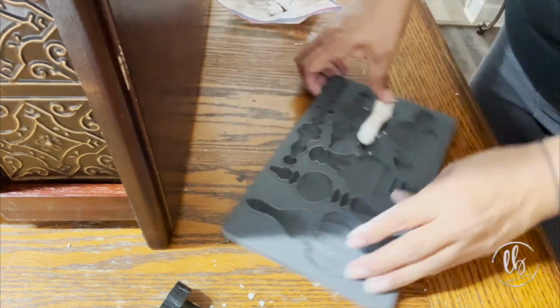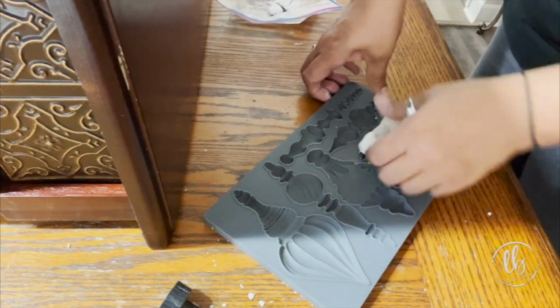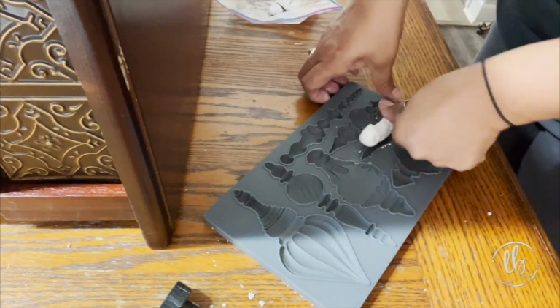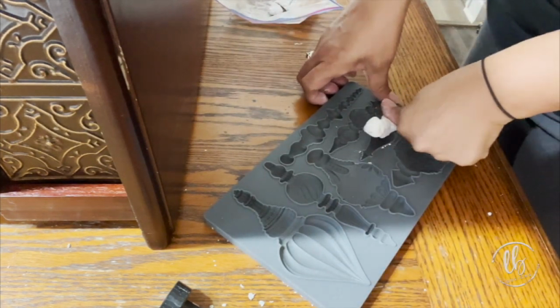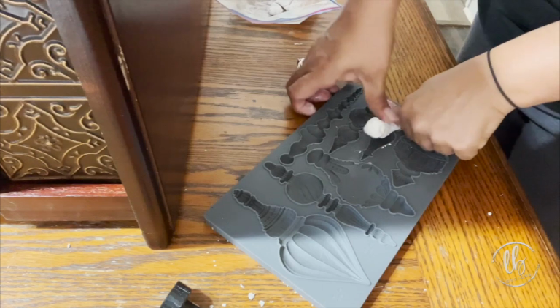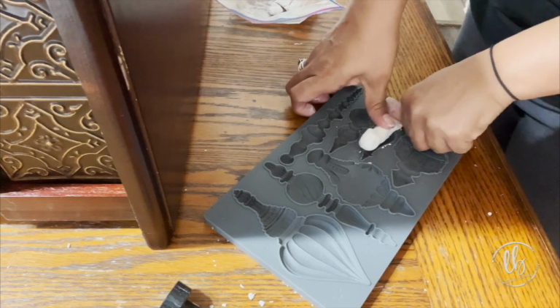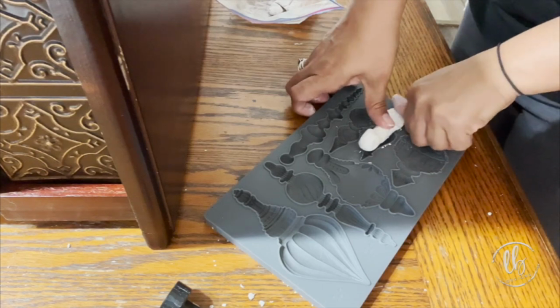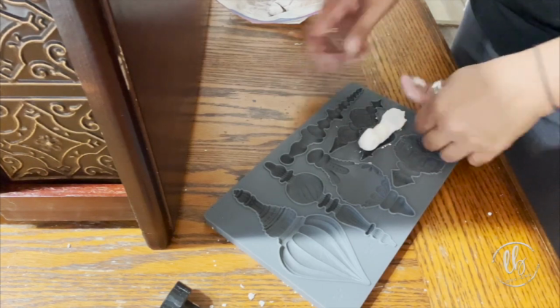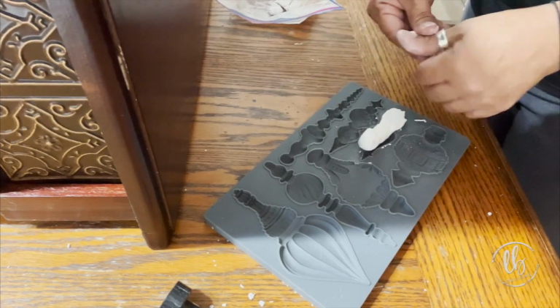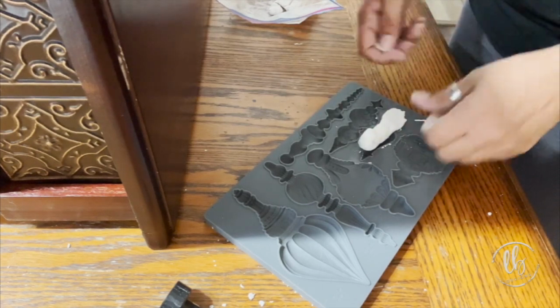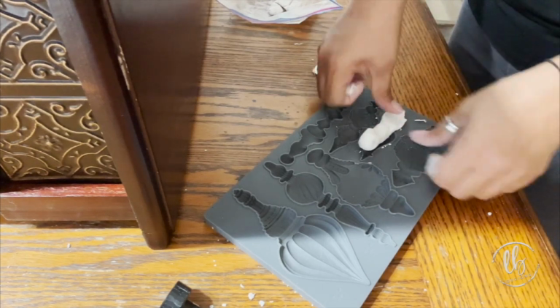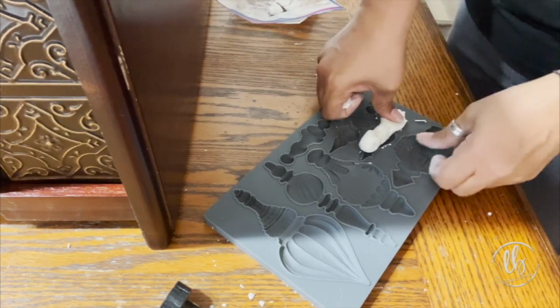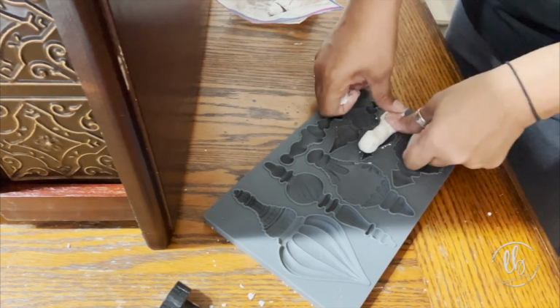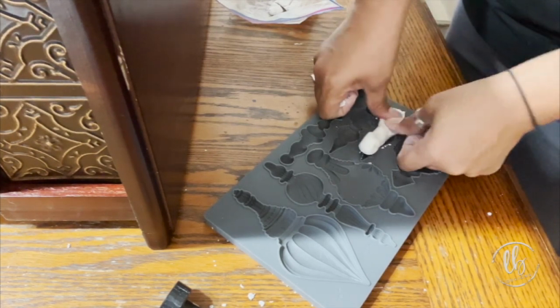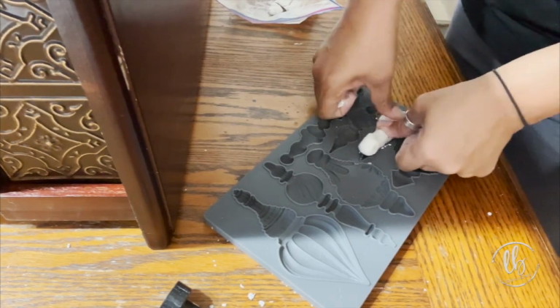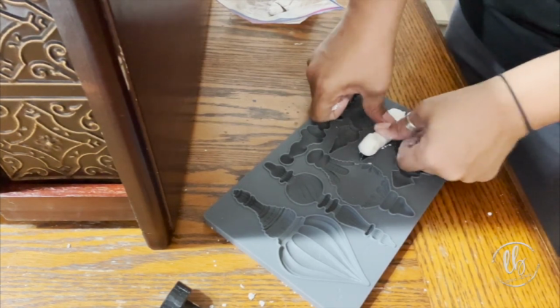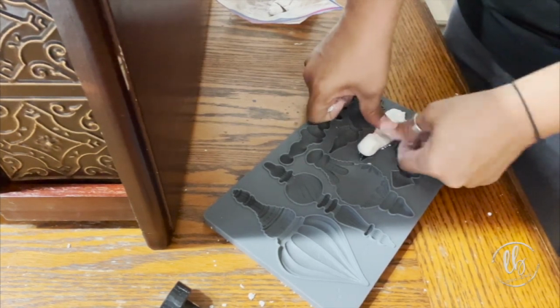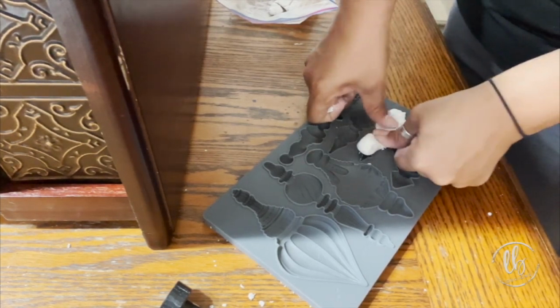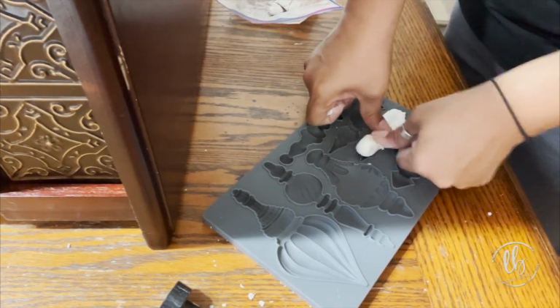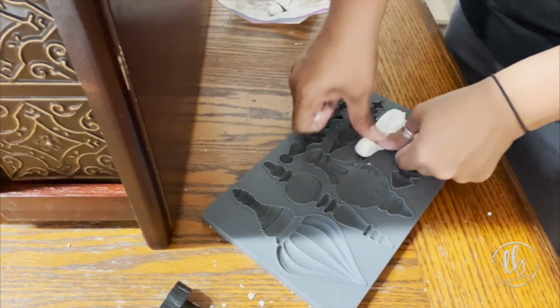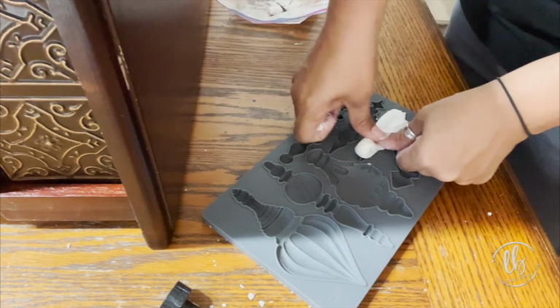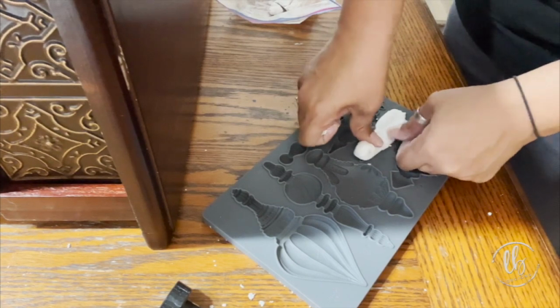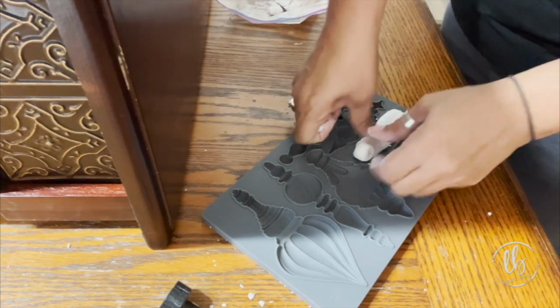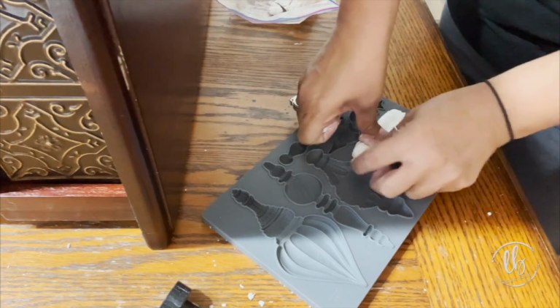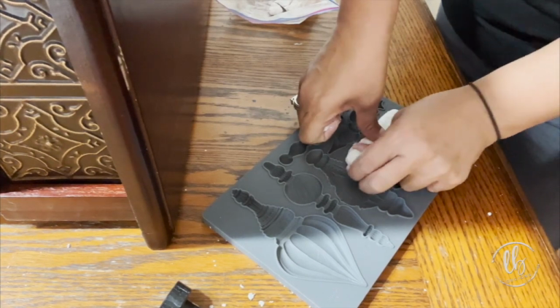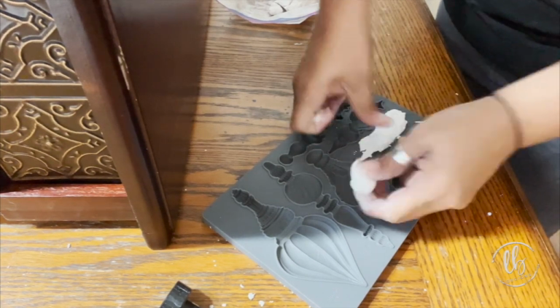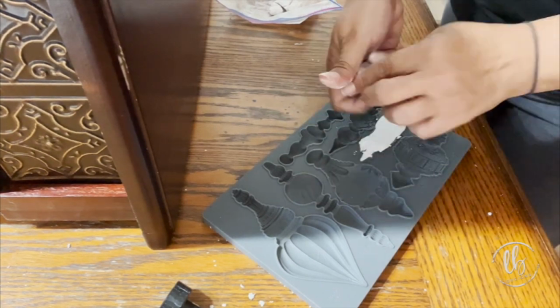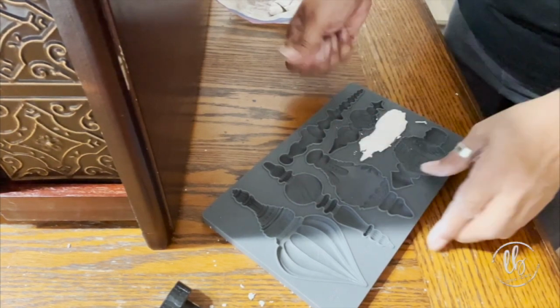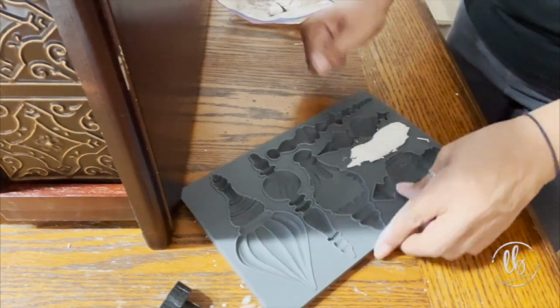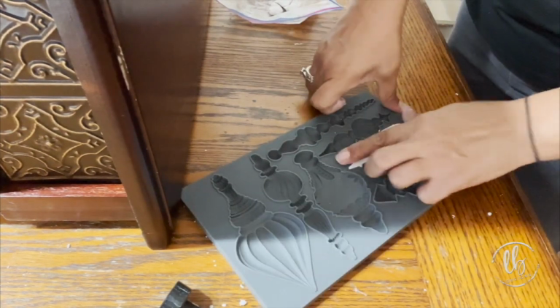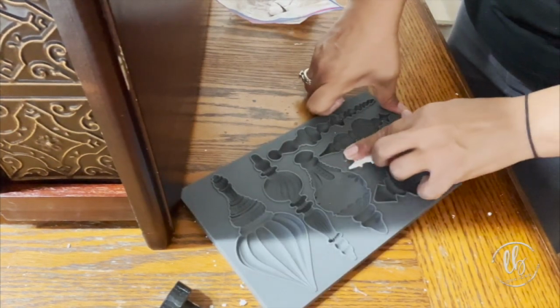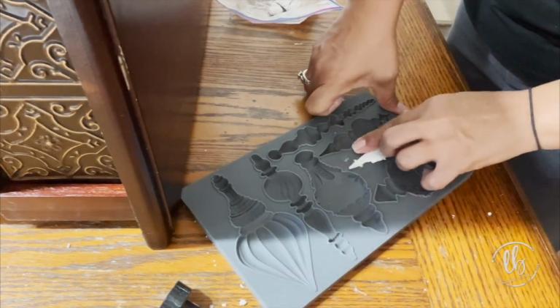You can make jewelry — it's so much fun. You want to keep it in a Ziploc bag after you've opened it because you don't want it to dry out.